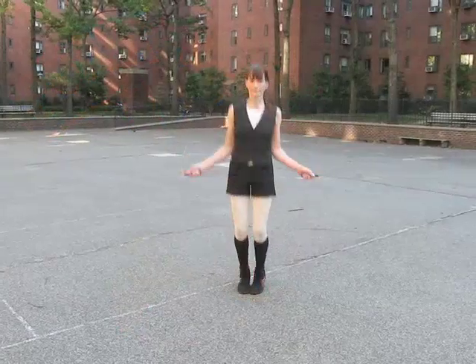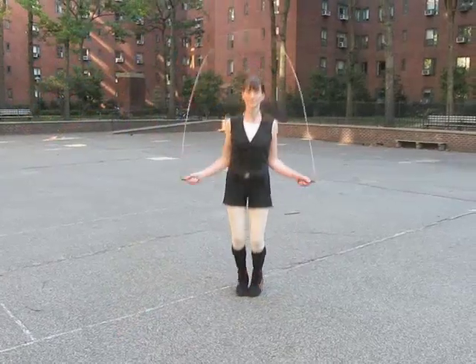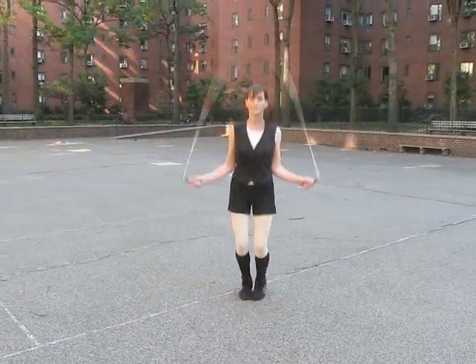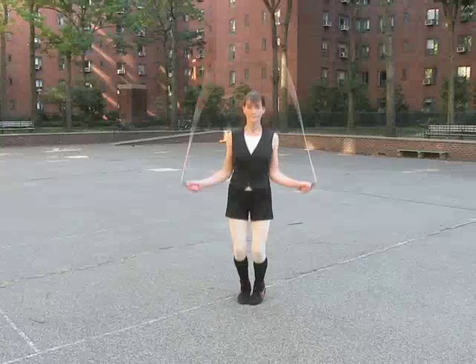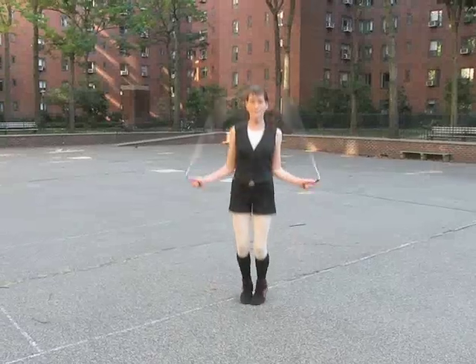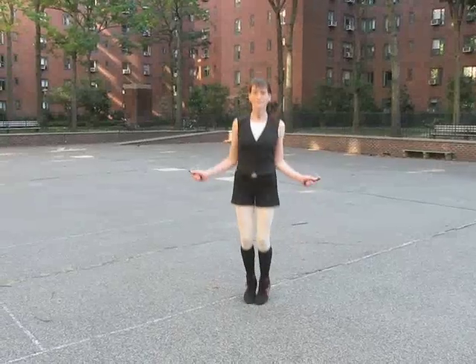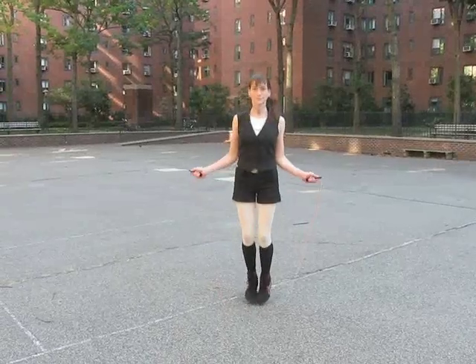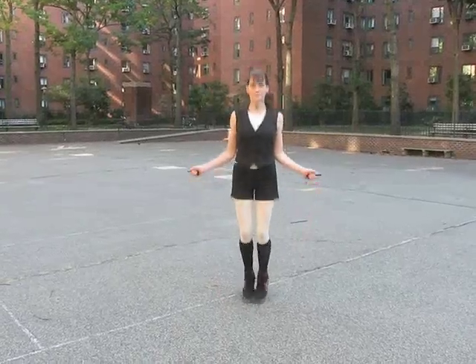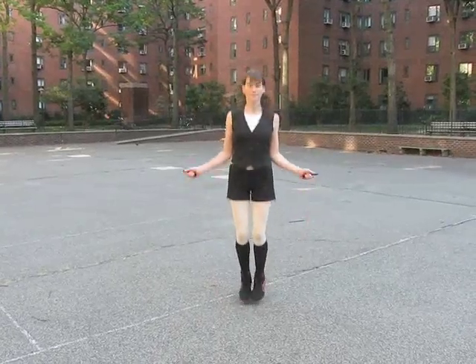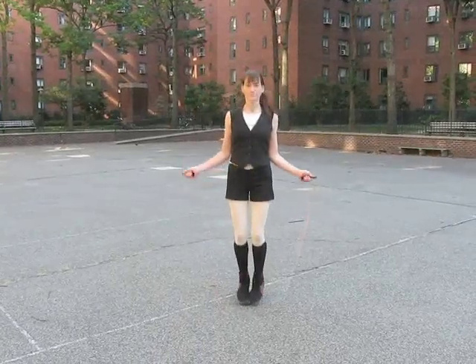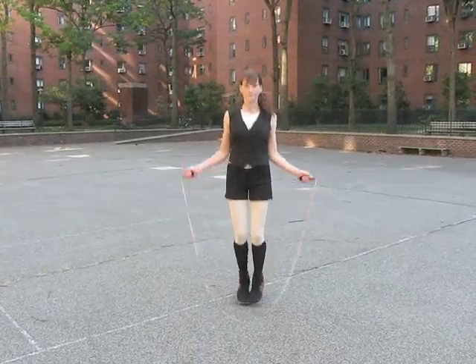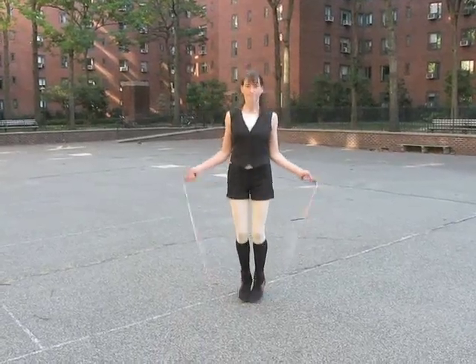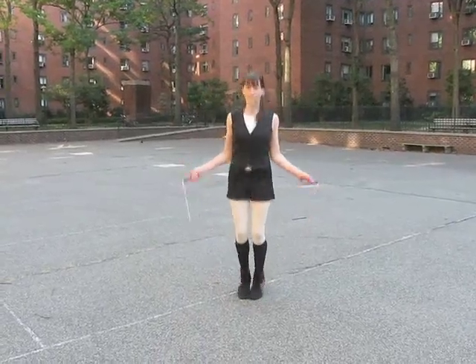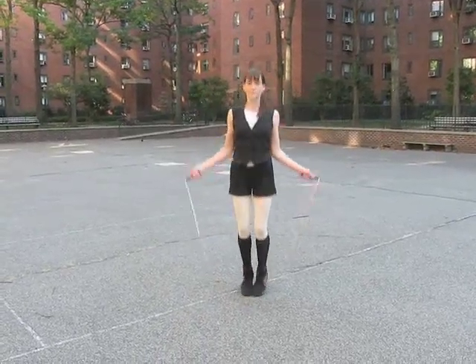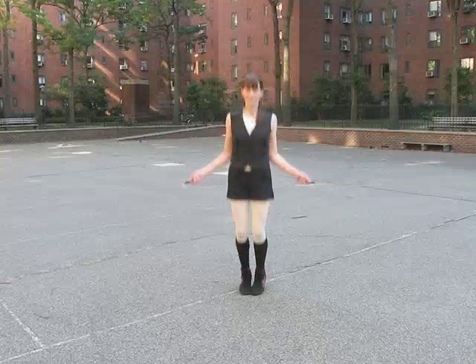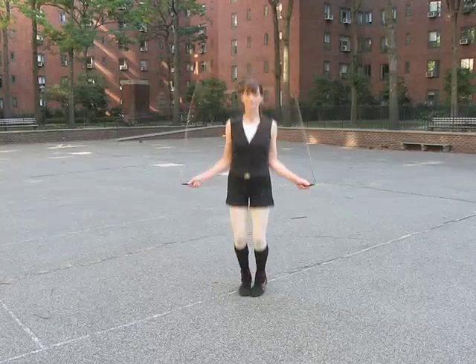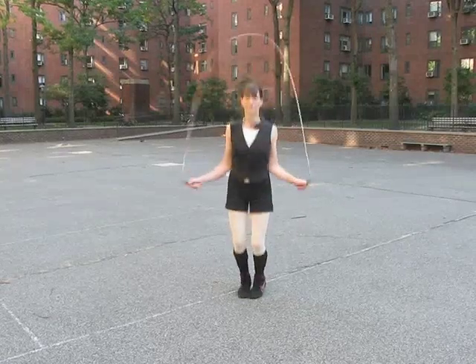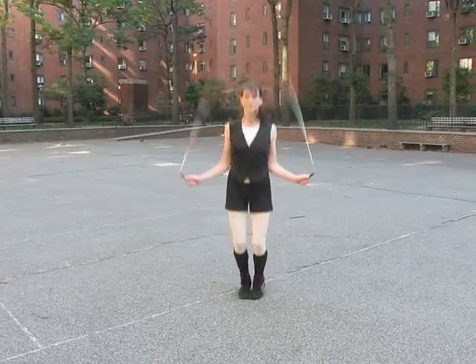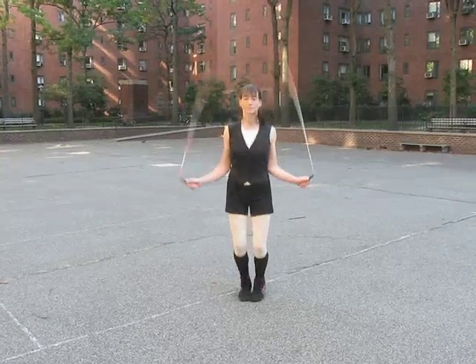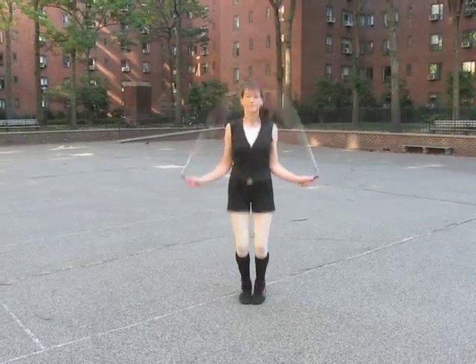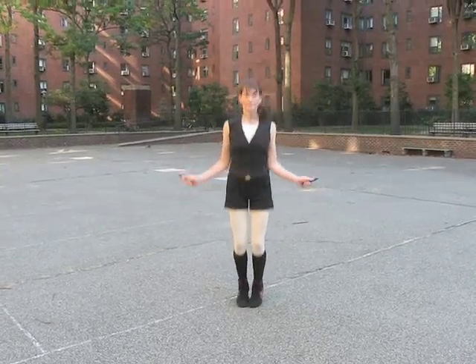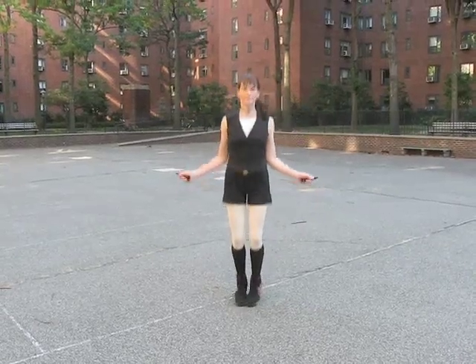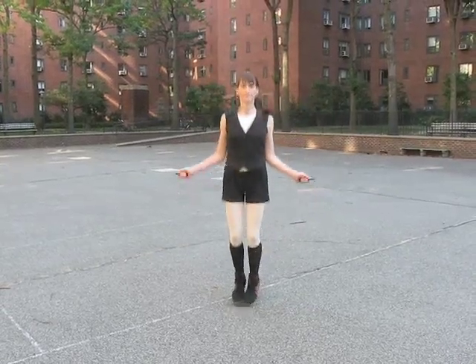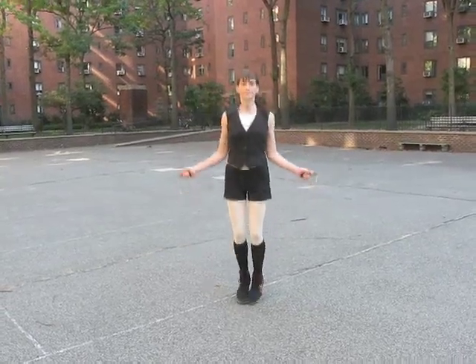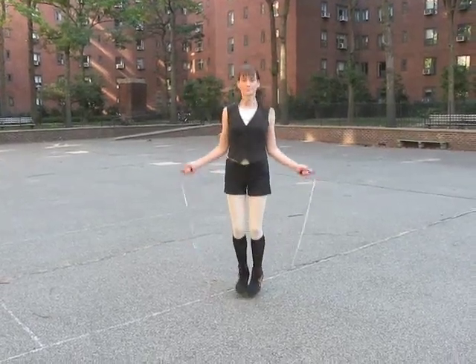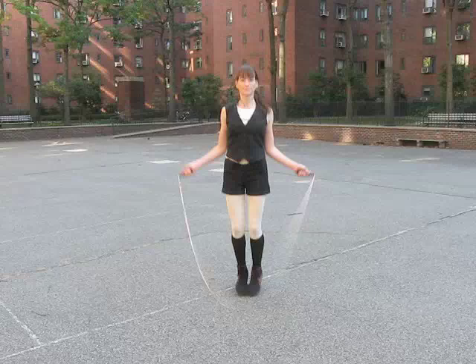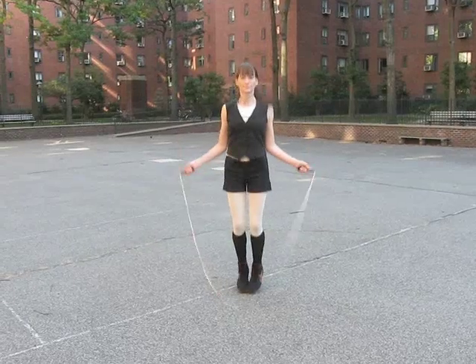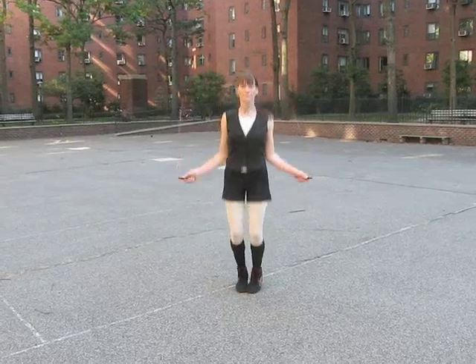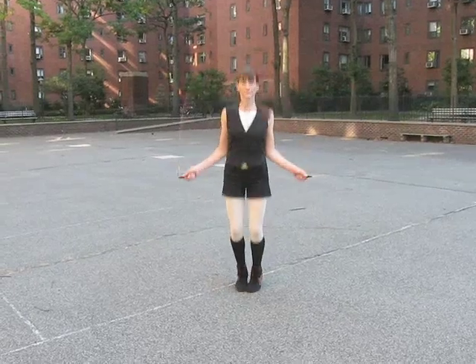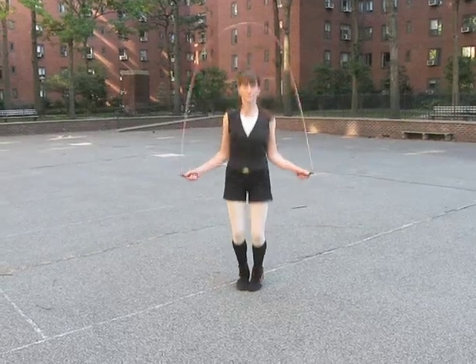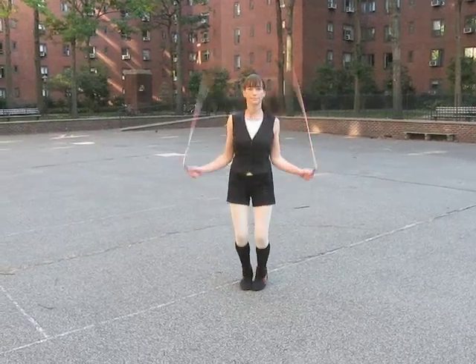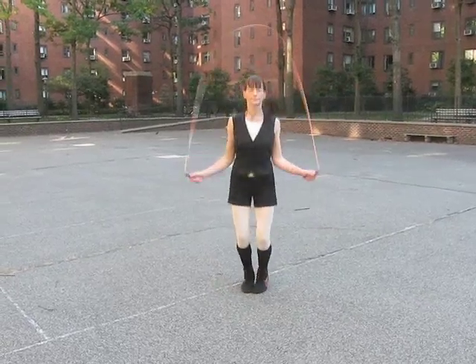Hi everybody. We're here with Shauna Brady, Punk Ropes Director of Training. Shauna's going to show you the skier step. As always, we start with the basic bounce, and then when you feel ready,